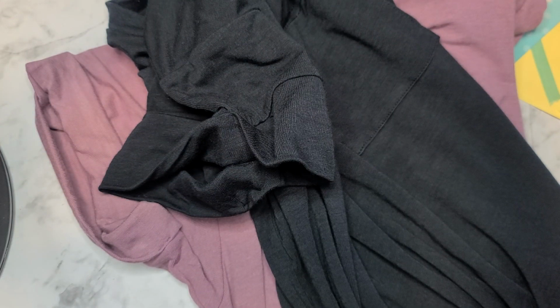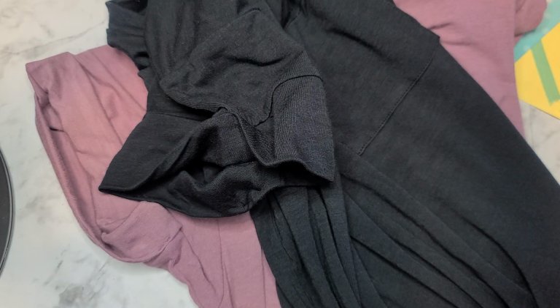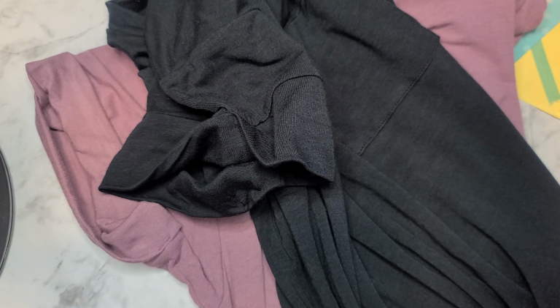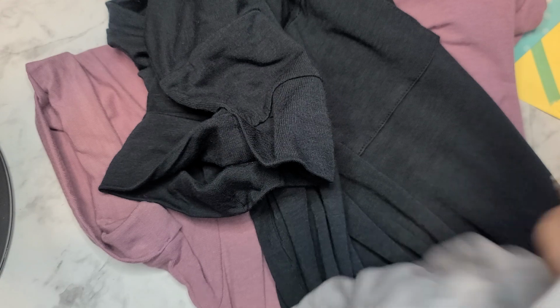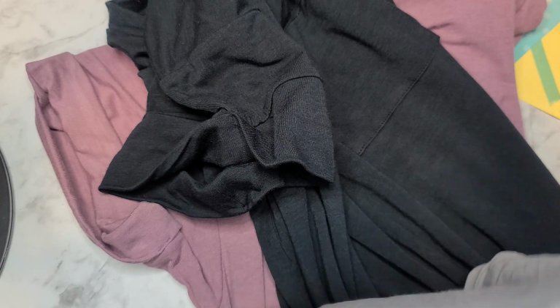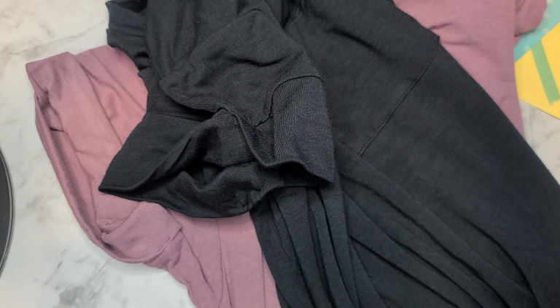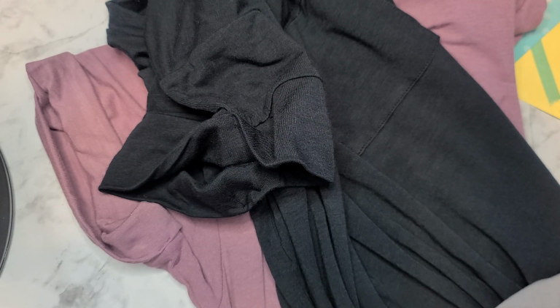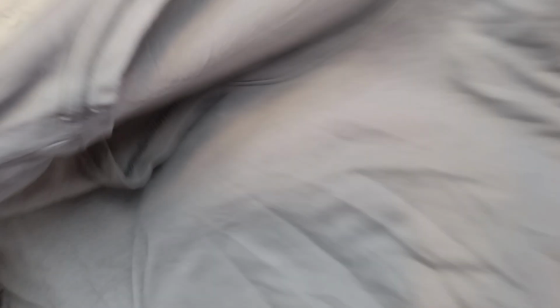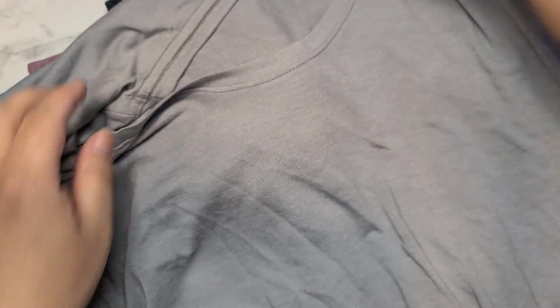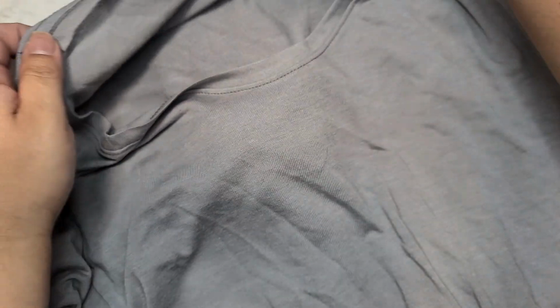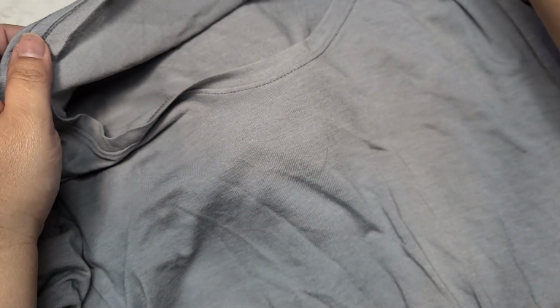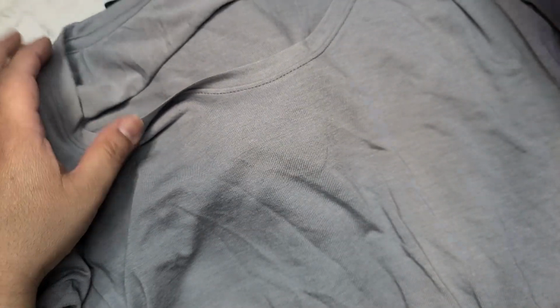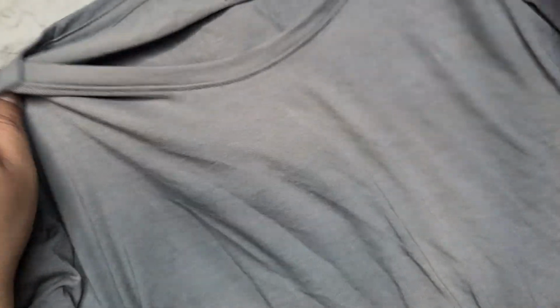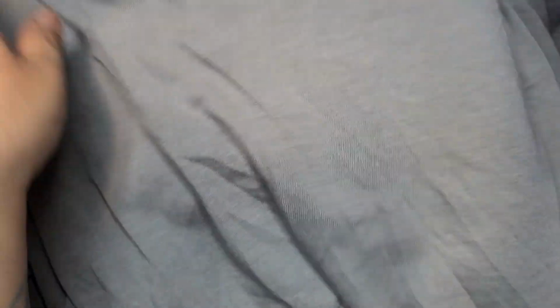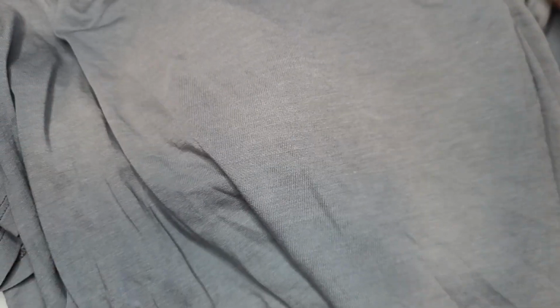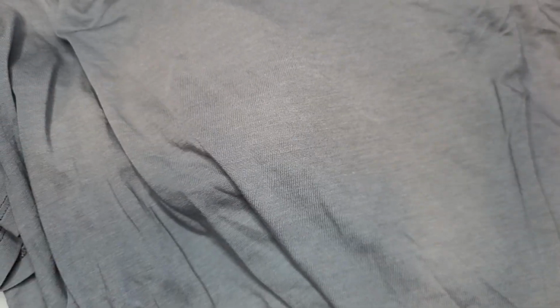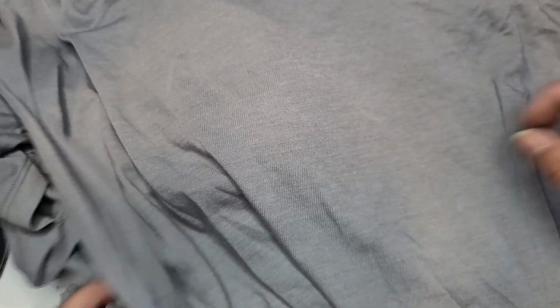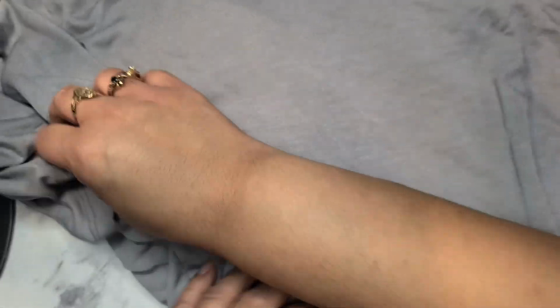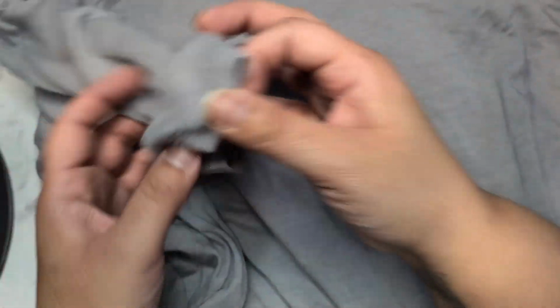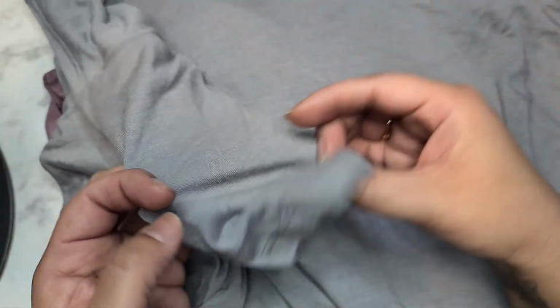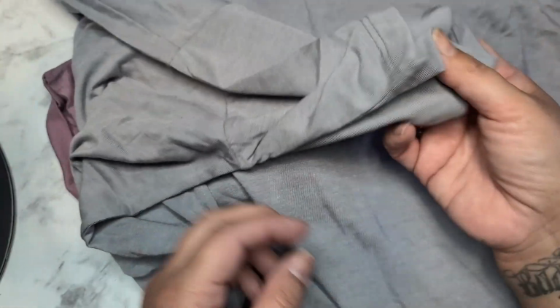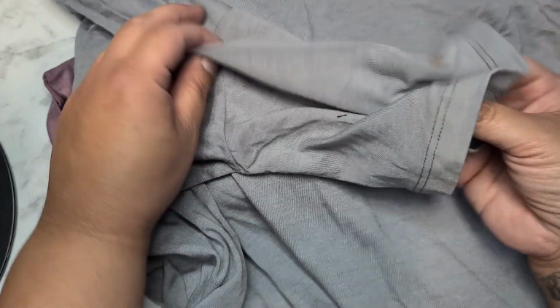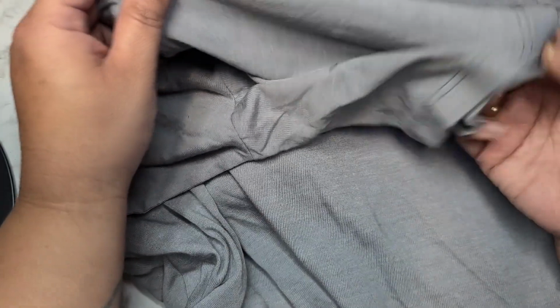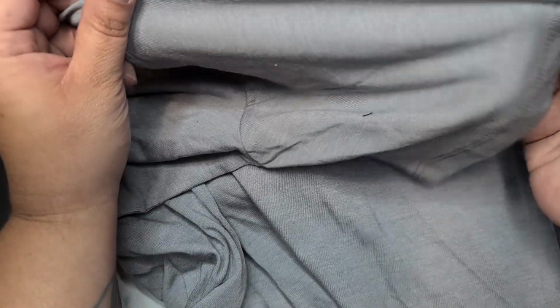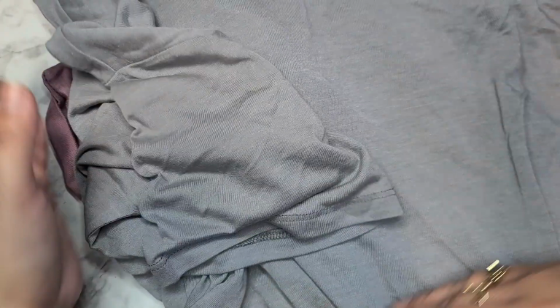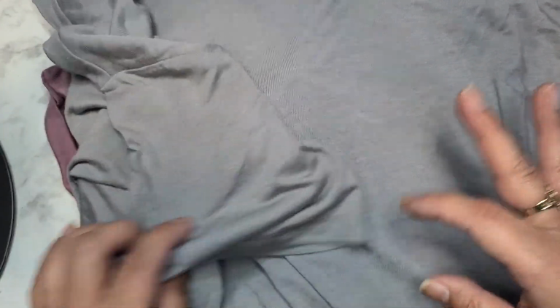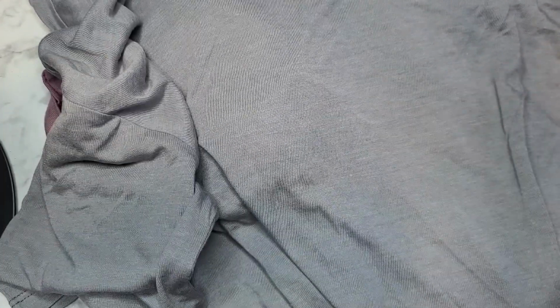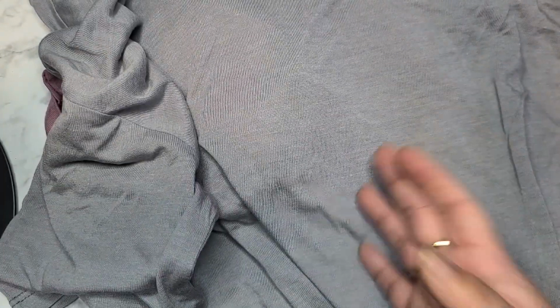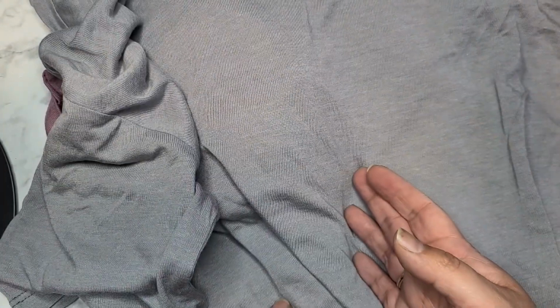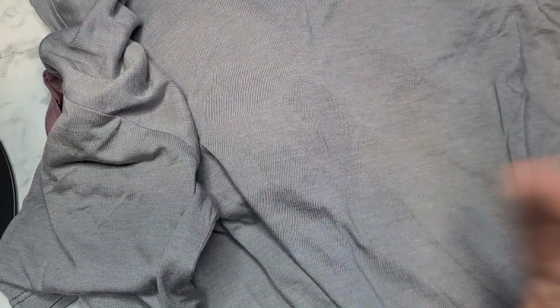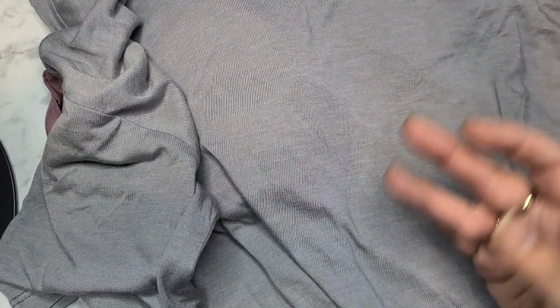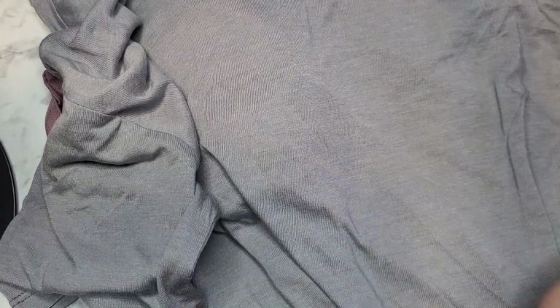Same thing — the v-neck with the pocket and the little hemmed-up sleeves. Then I got a light gray that was $3.74, and this one does not have a pocket and the sleeves are slightly longer because they're not hemmed up. There was a white one as well, but I didn't get that one.